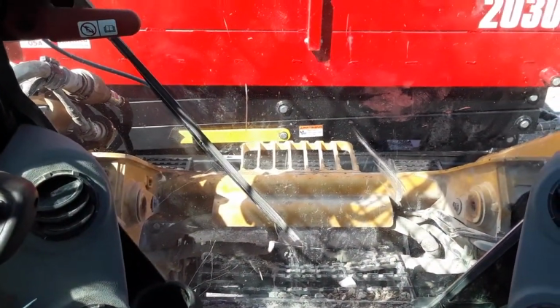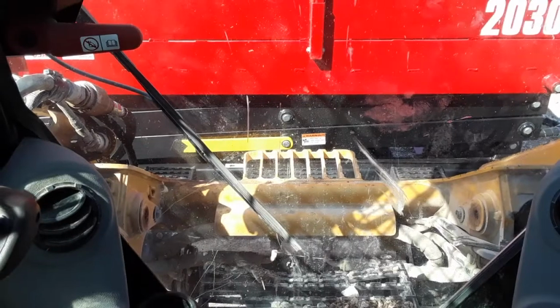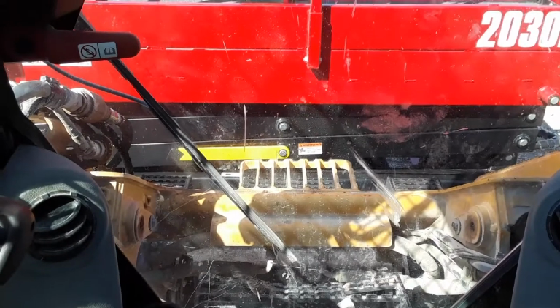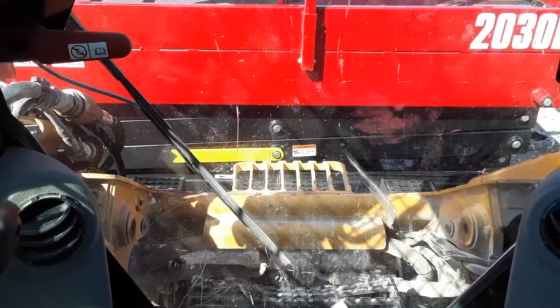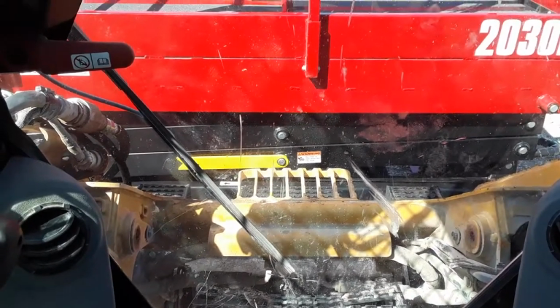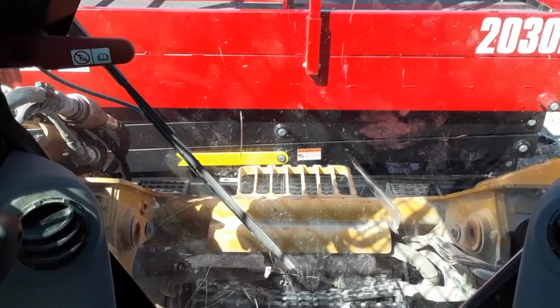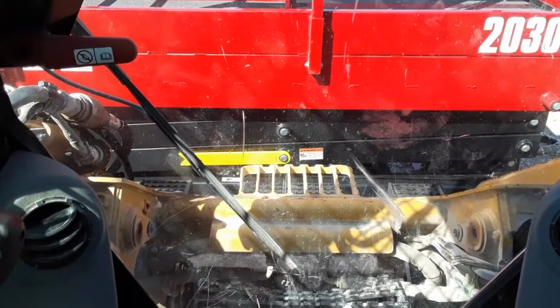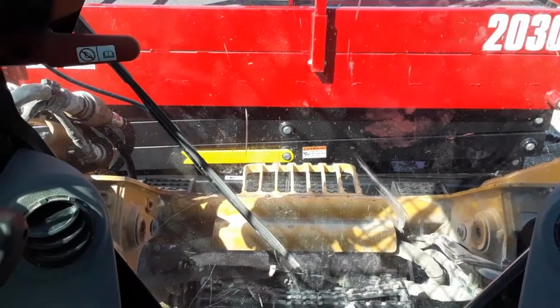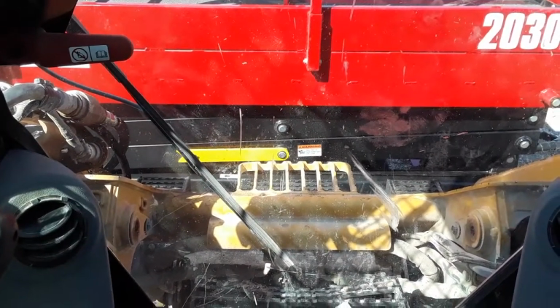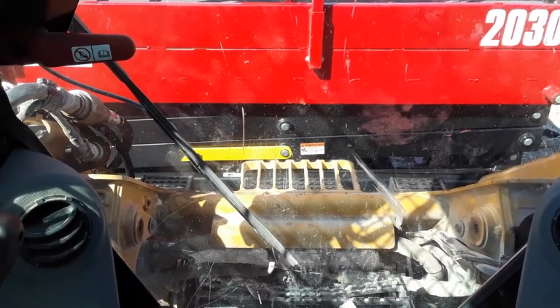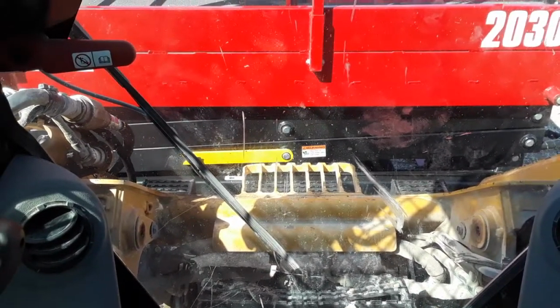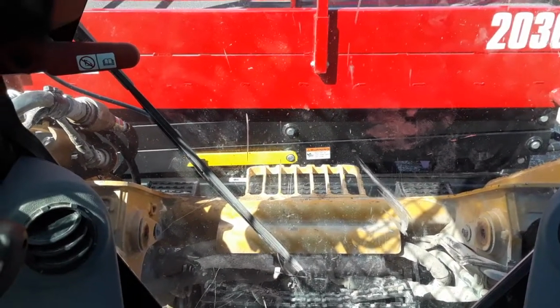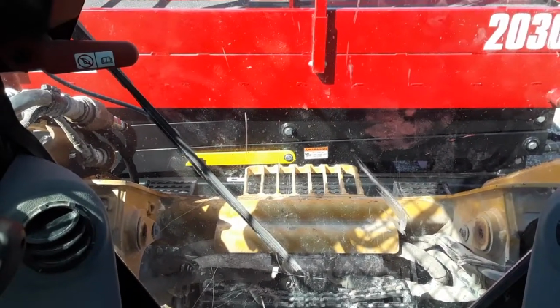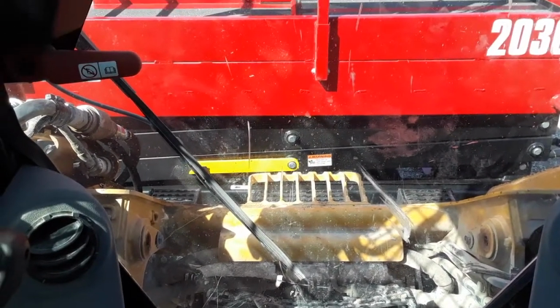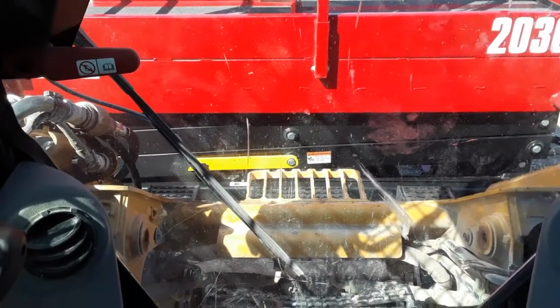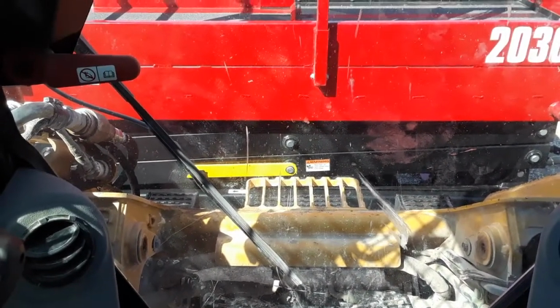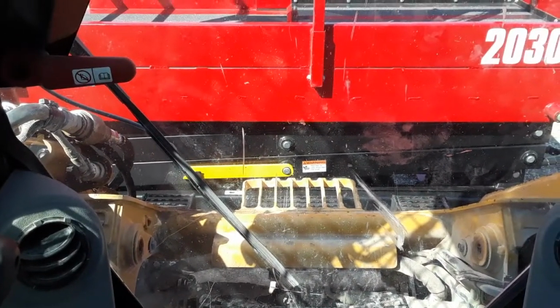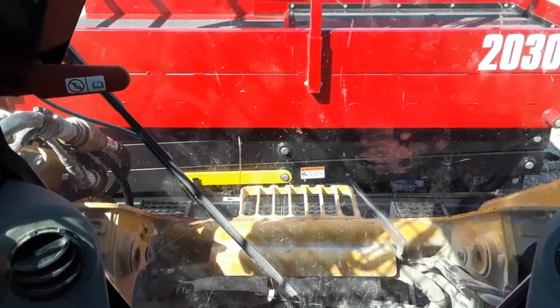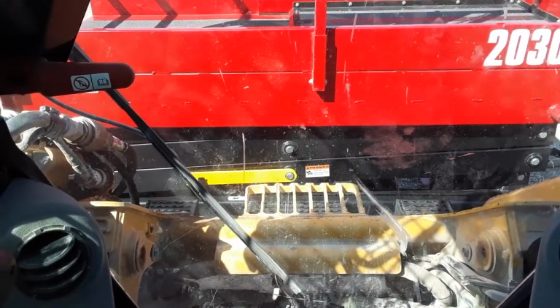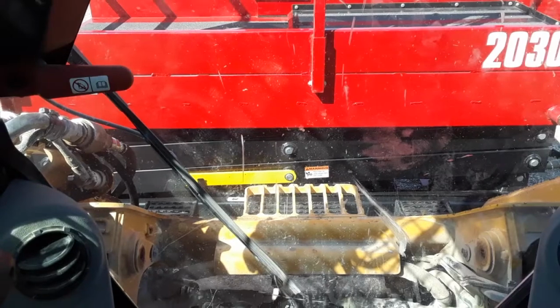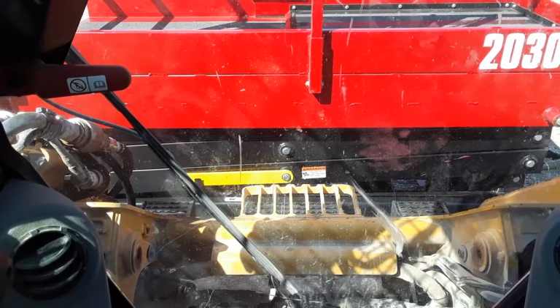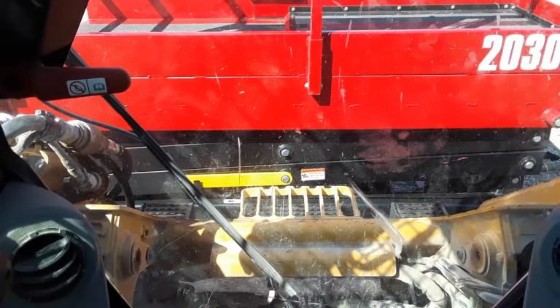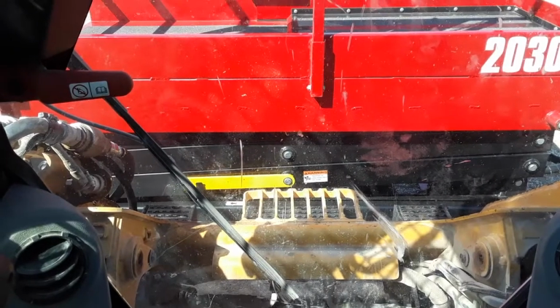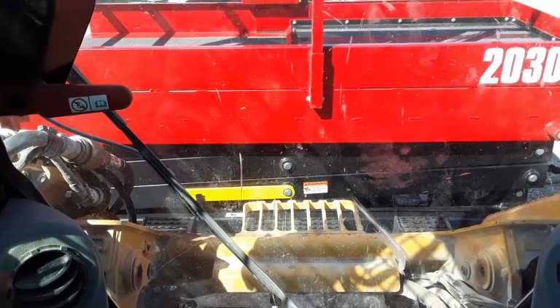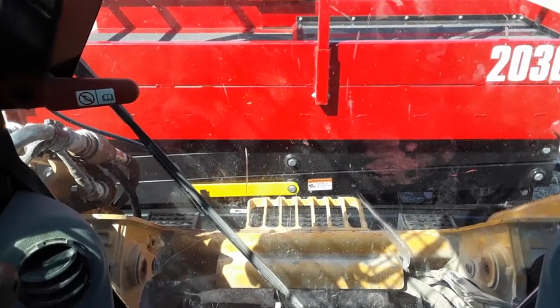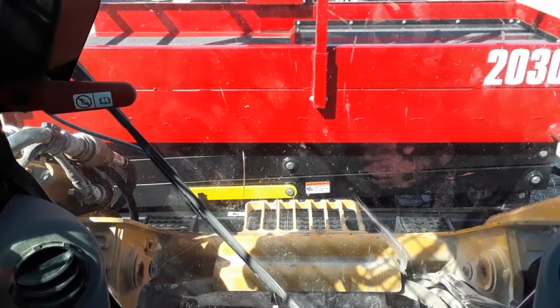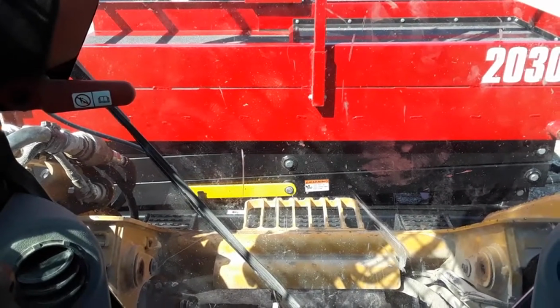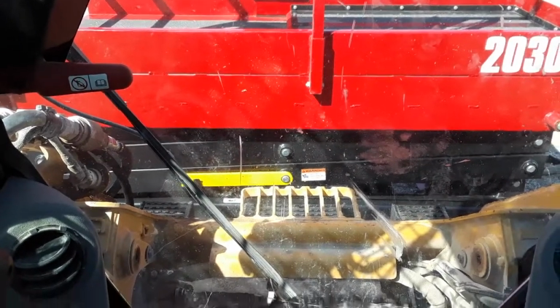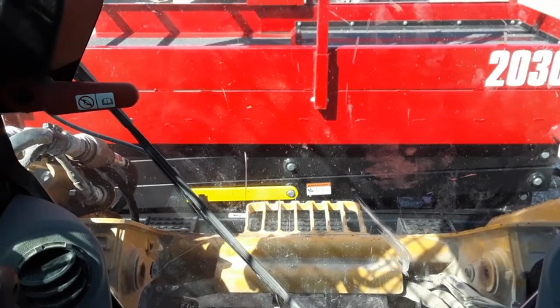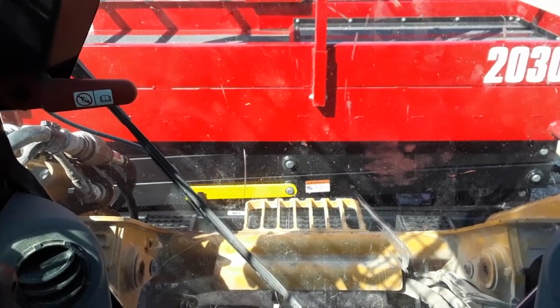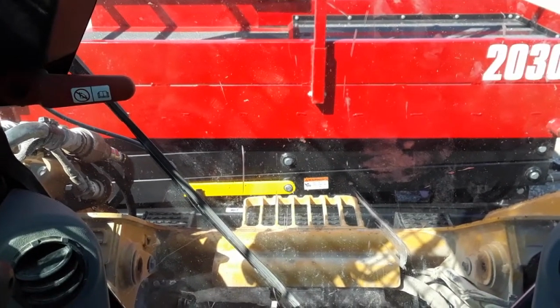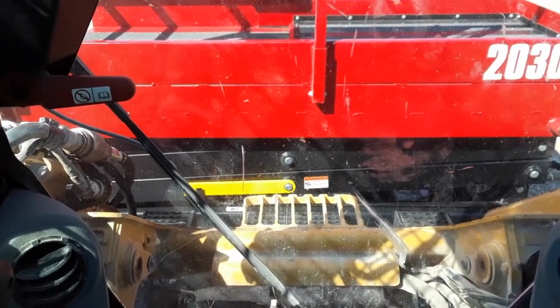Again, this is a Cat 299D. If you have a different model, please check your owner's manual or consult your dealer. Thank you.